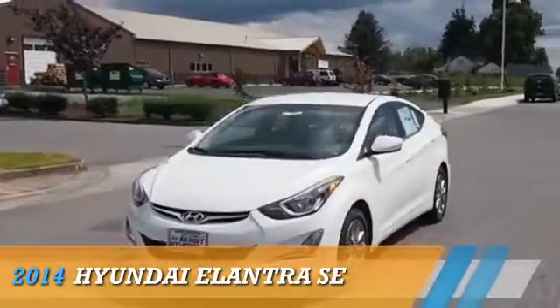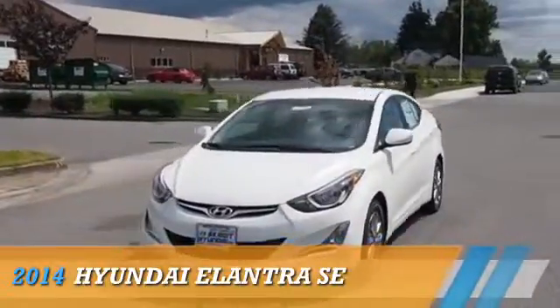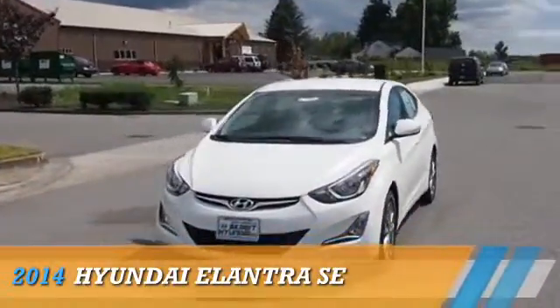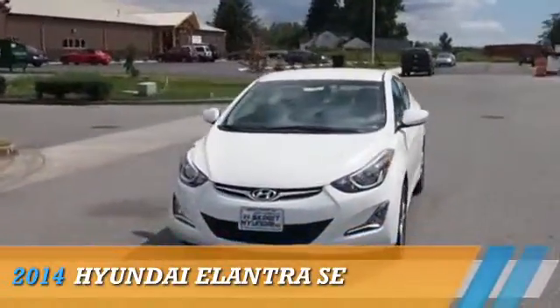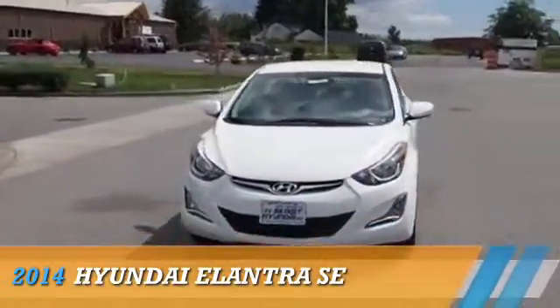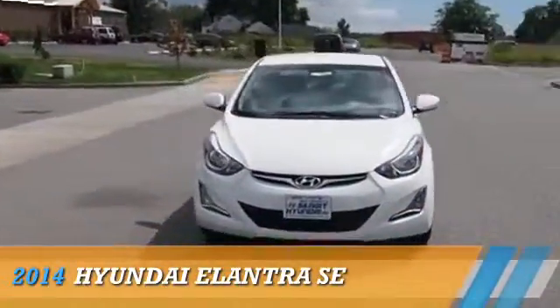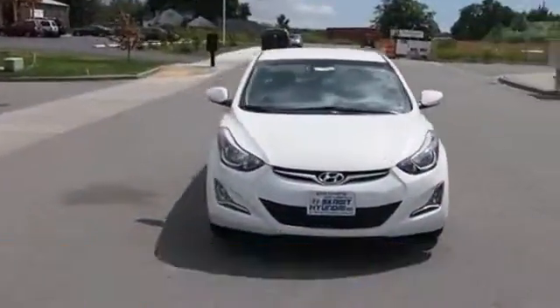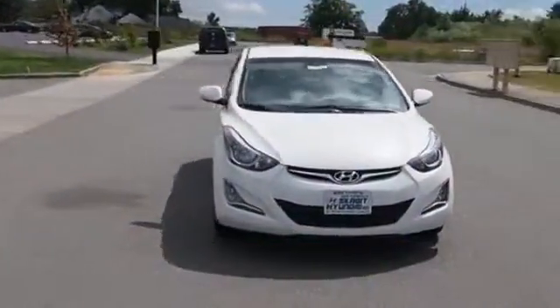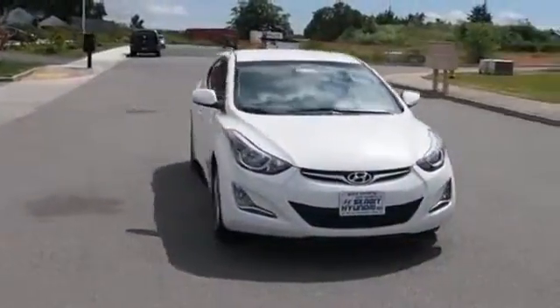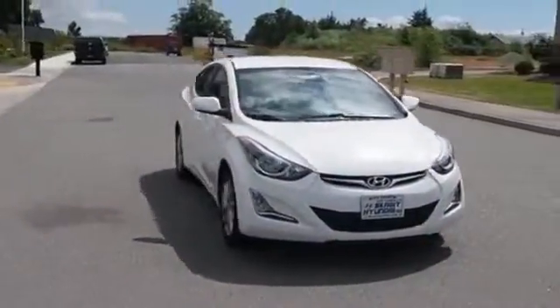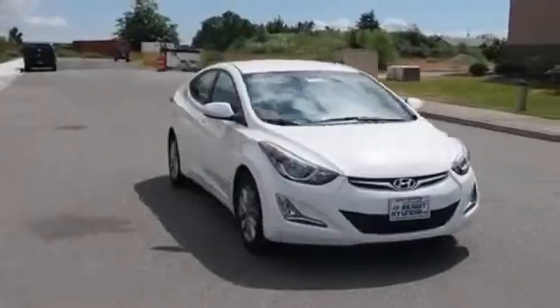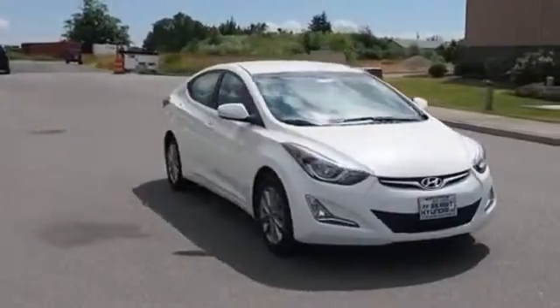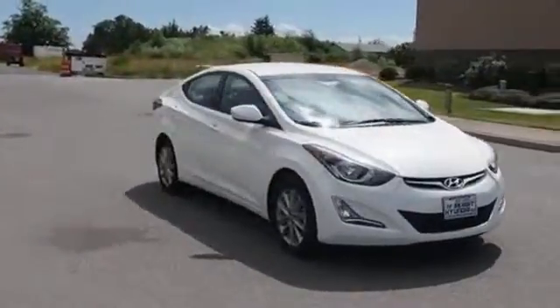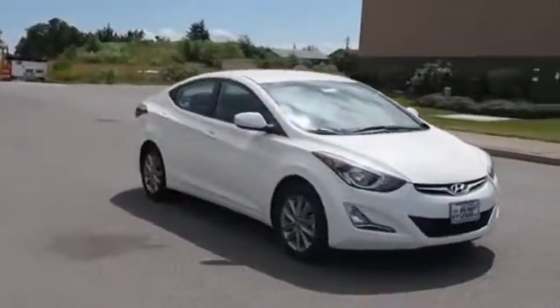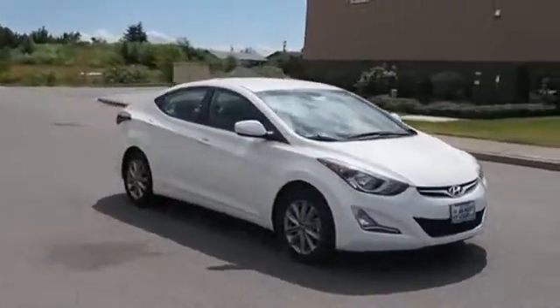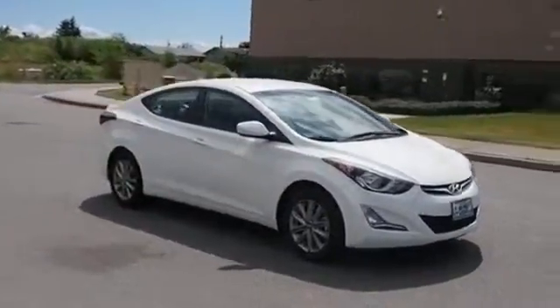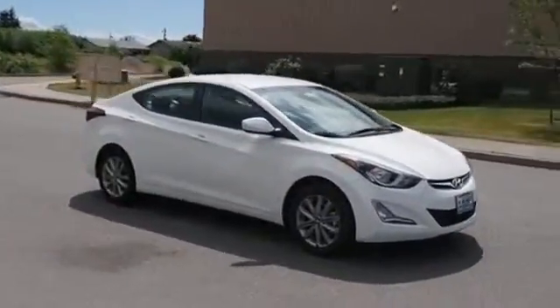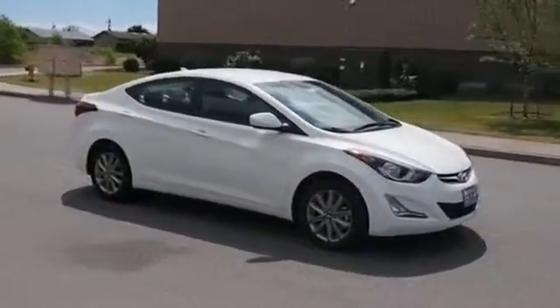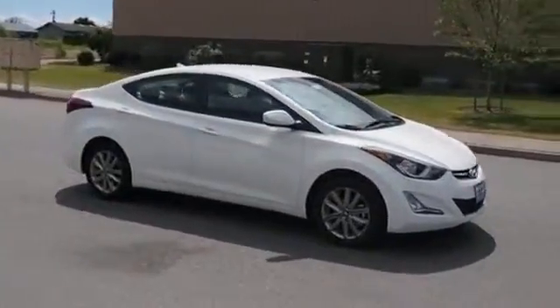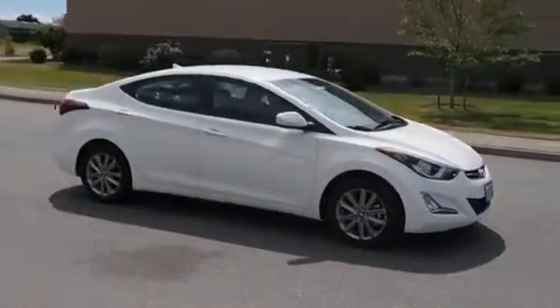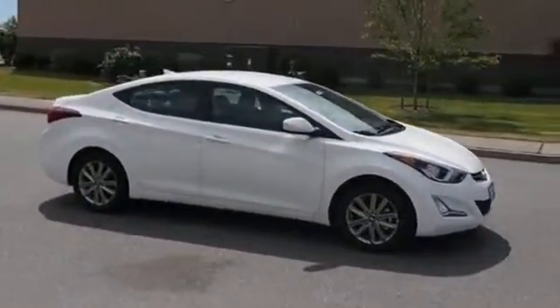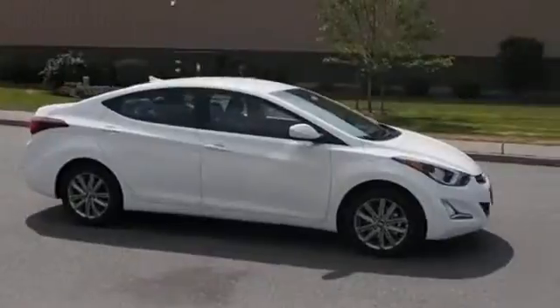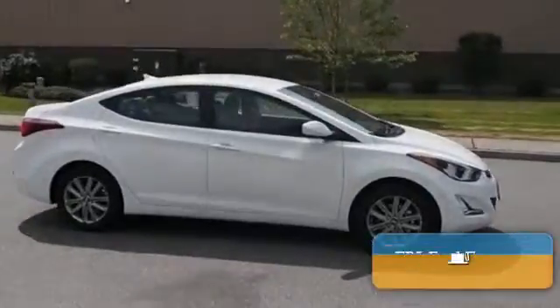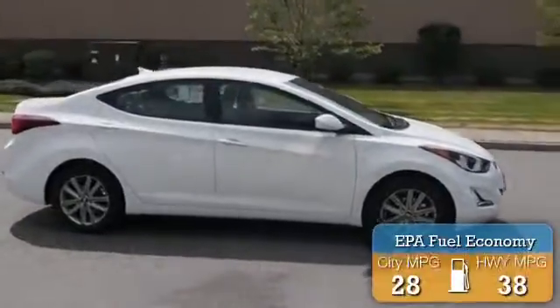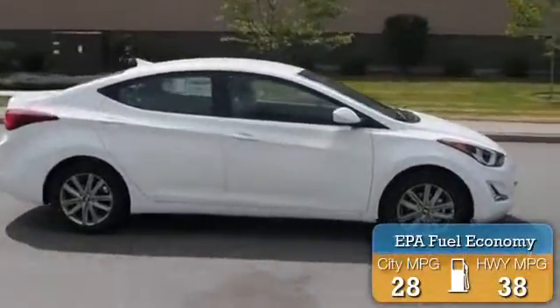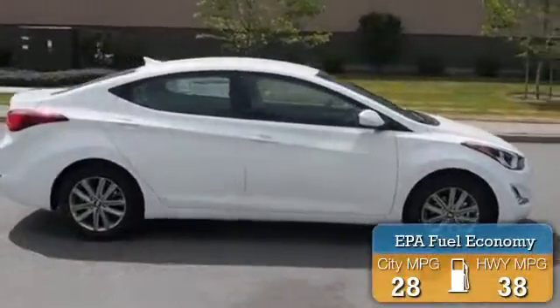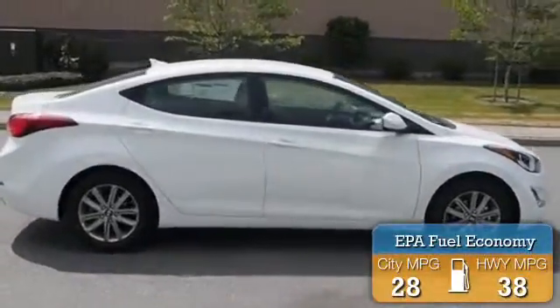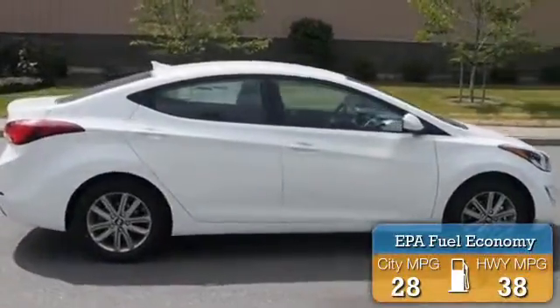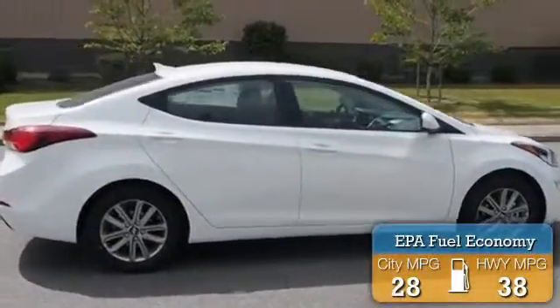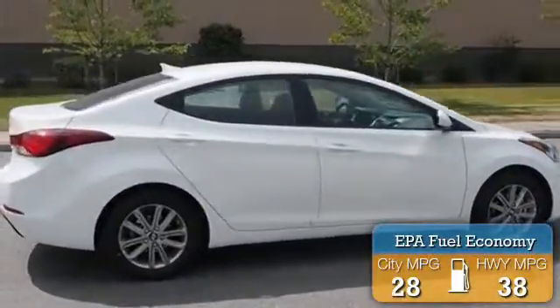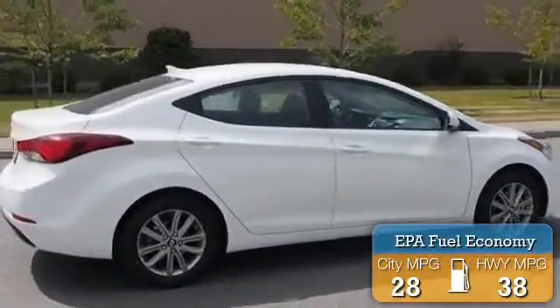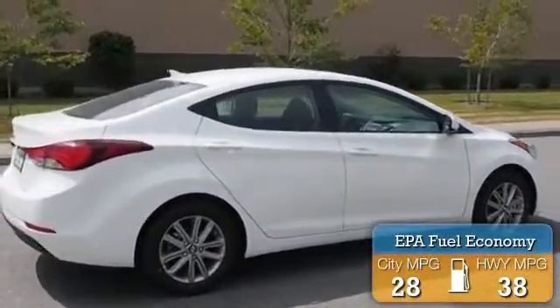Presenting the 2014 Hyundai Elantra, powered by Front Wheel Drive, a 1.8-liter 4-cylinder engine and an automatic transmission. Great fuel efficiency saves you money by requiring fewer trips to the gas station.